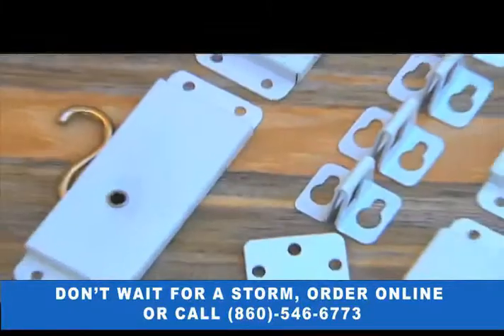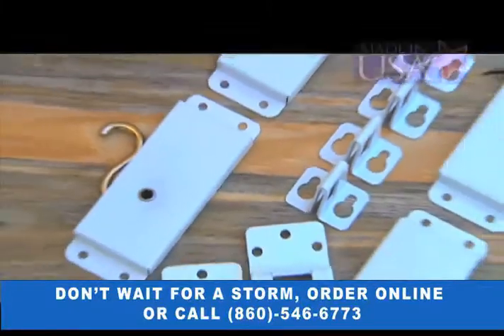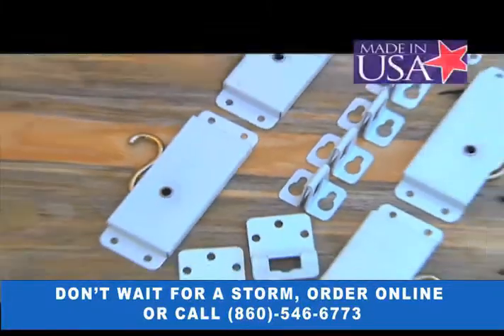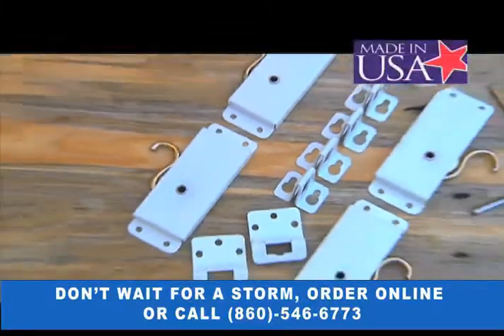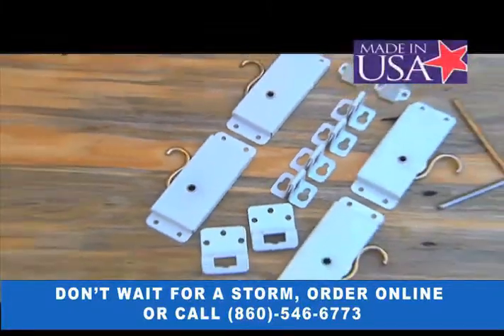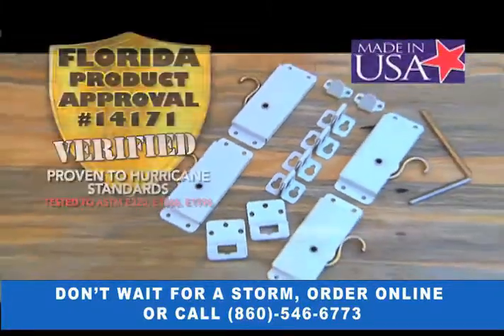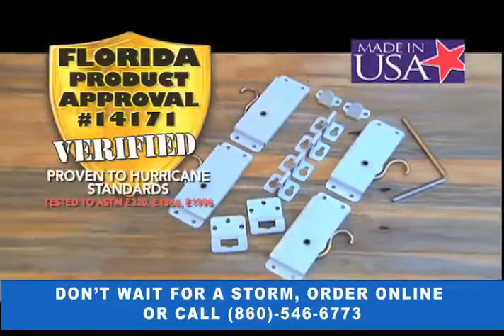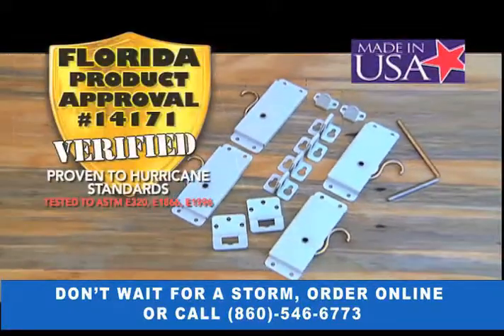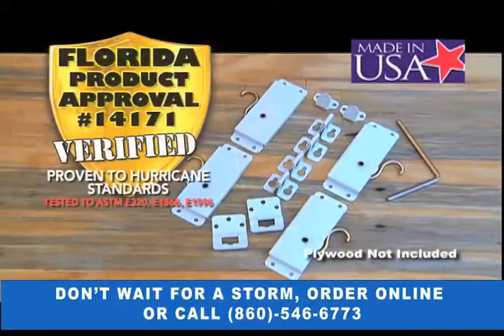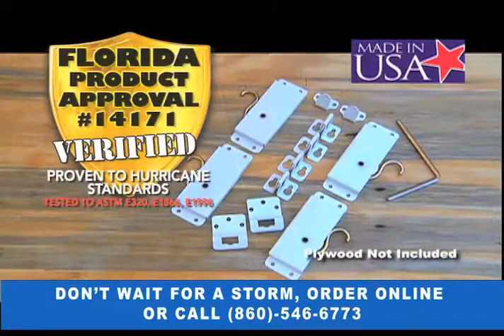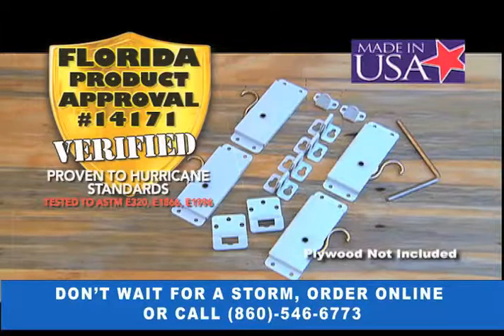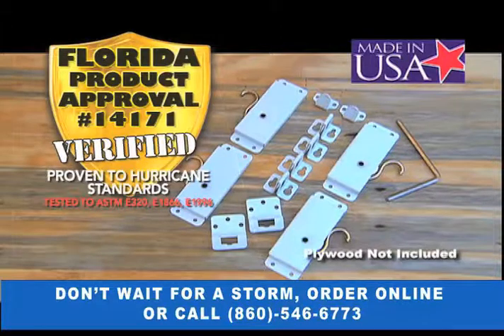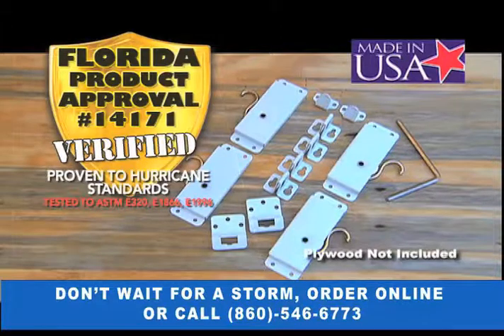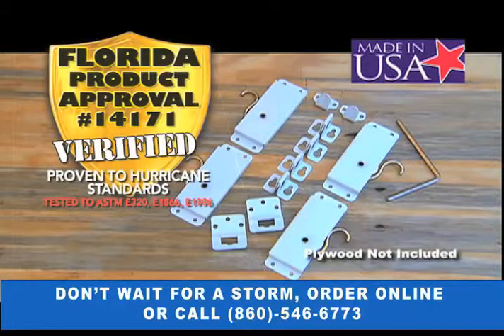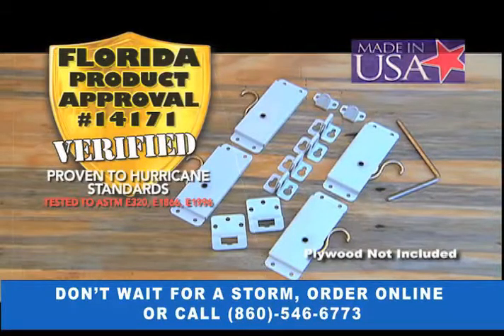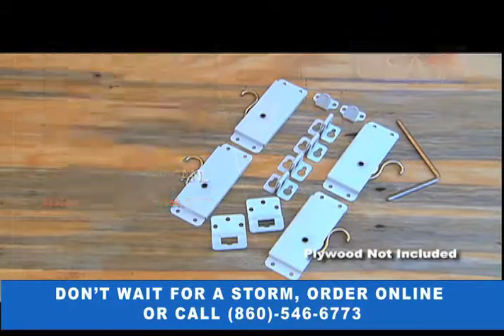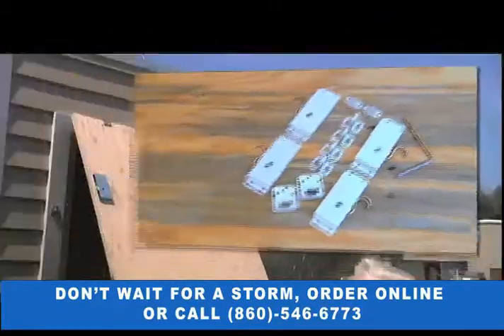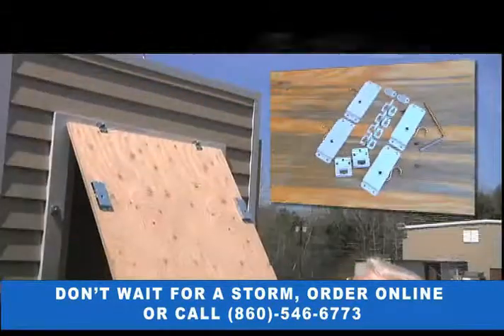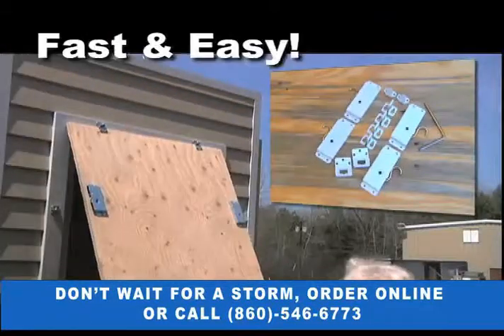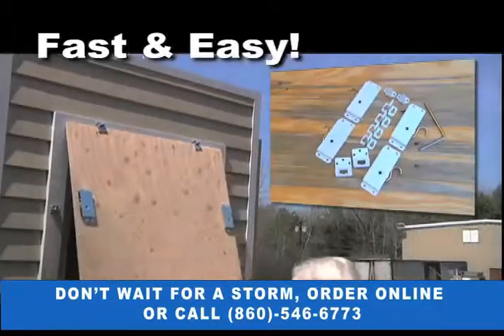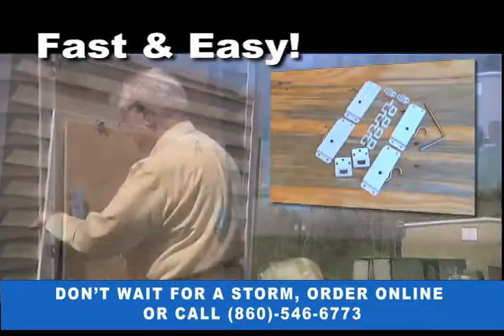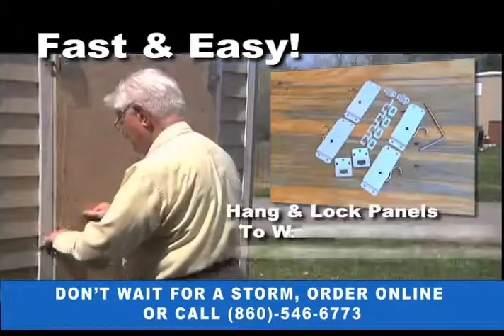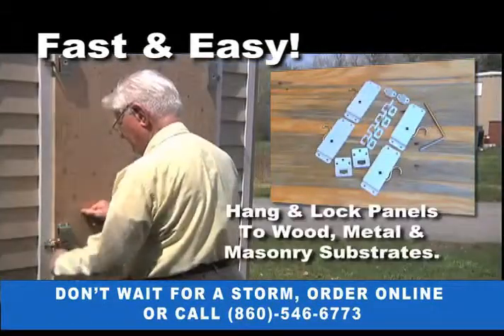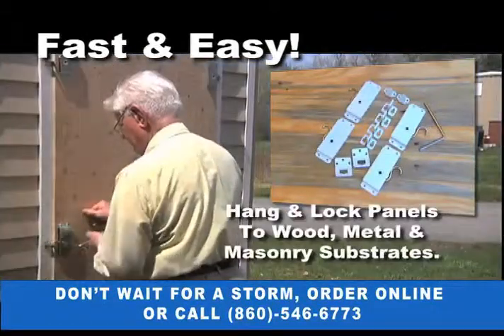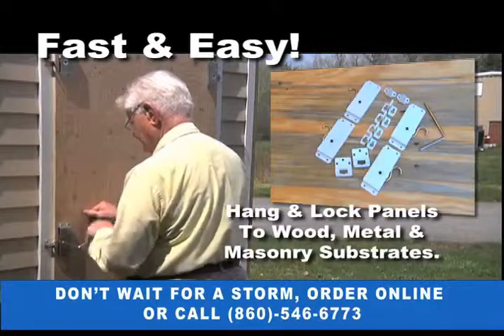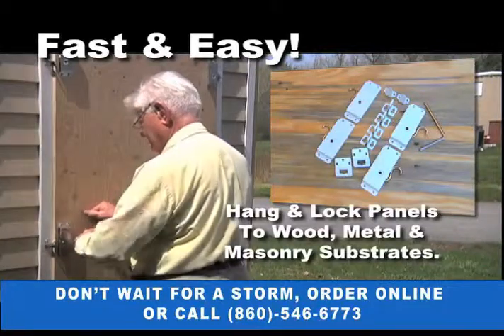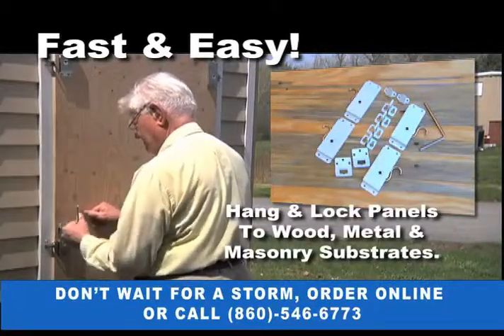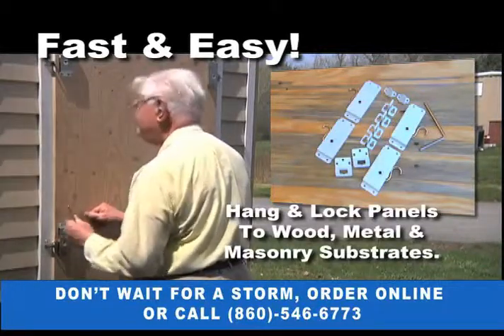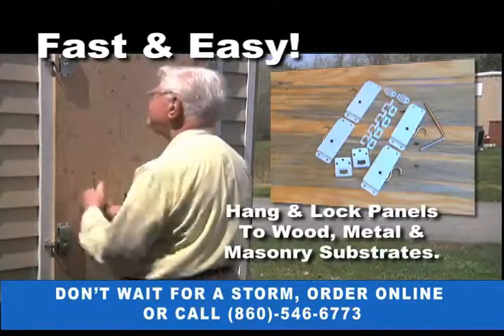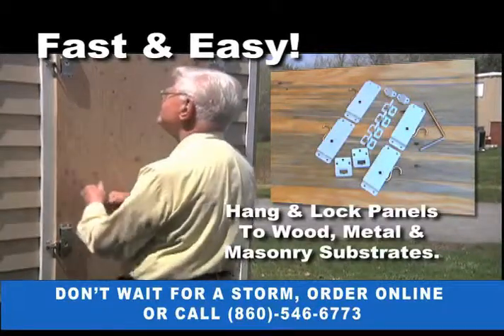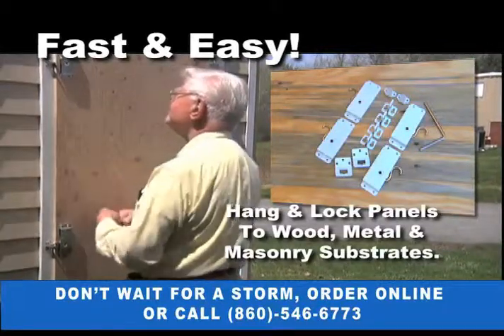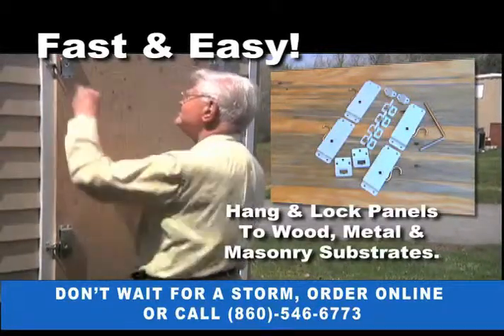Shutter-Up Latches are tested tough to meet tough Florida building codes. Each kit includes everything you need to quickly and easily hang and lock plywood panels to wood, metal, and even masonry substrates.